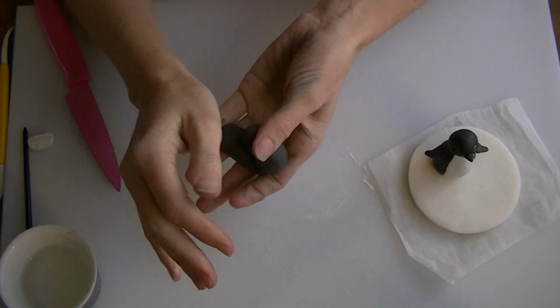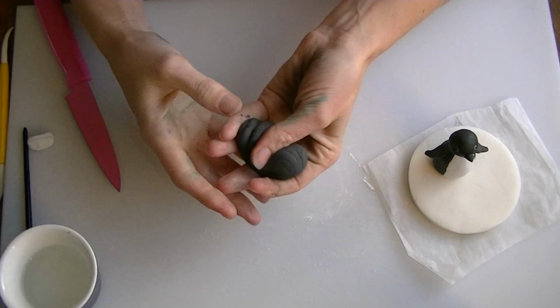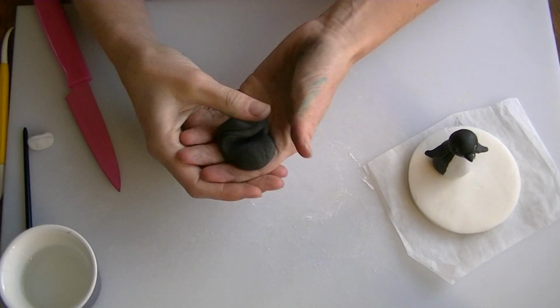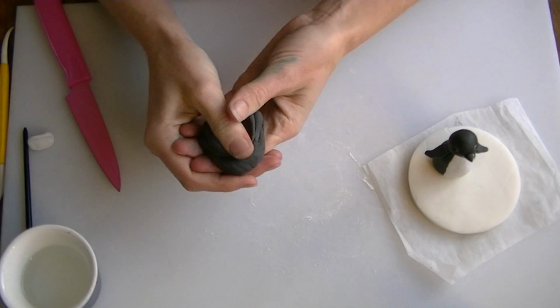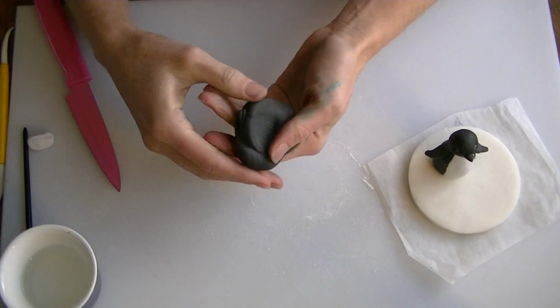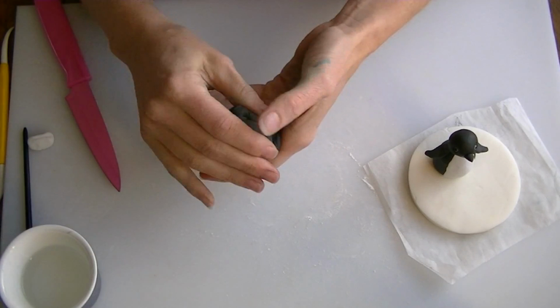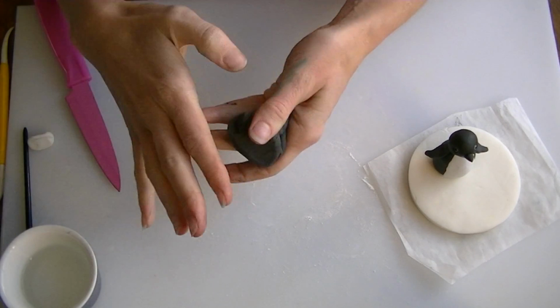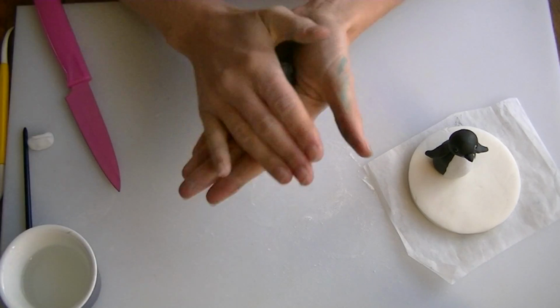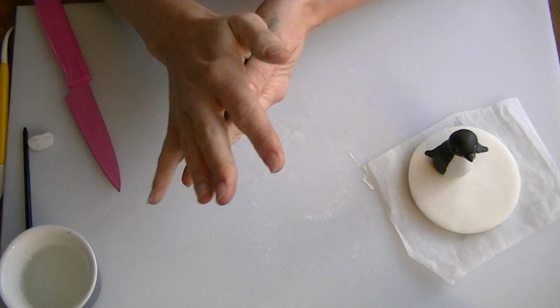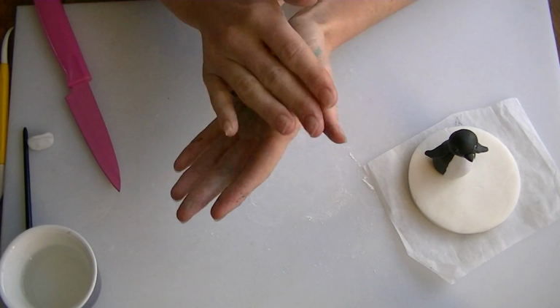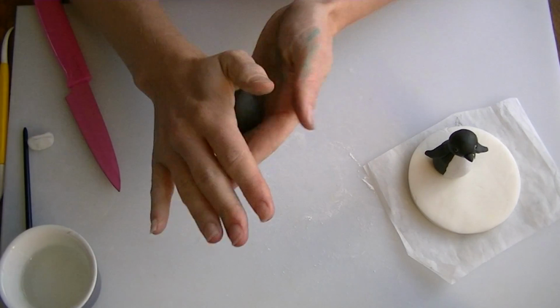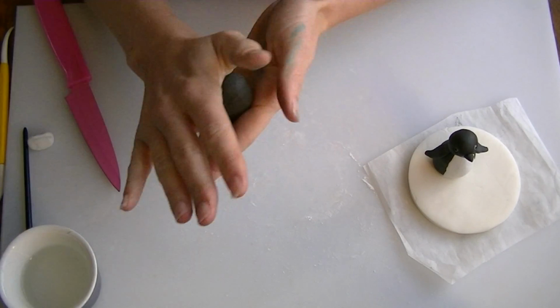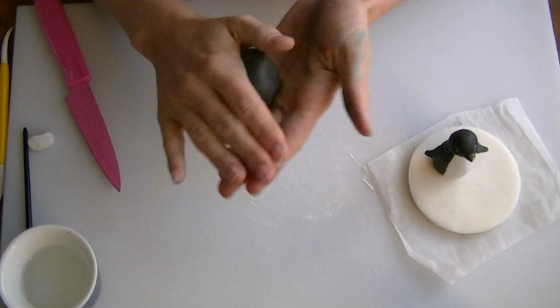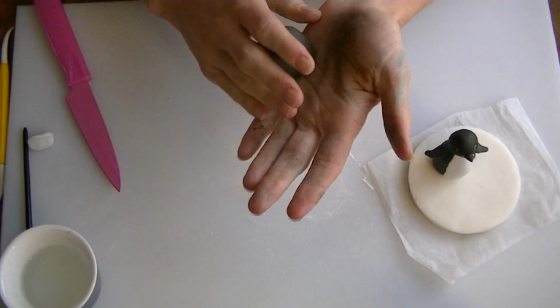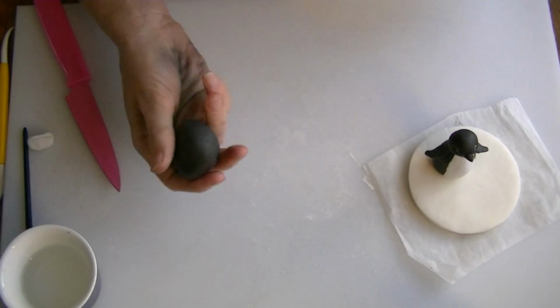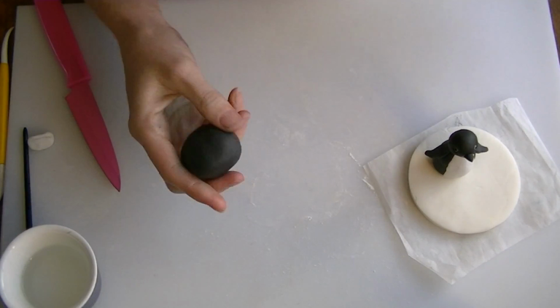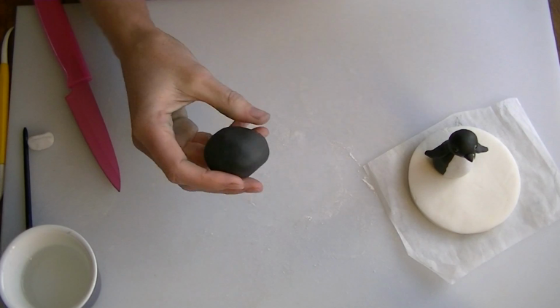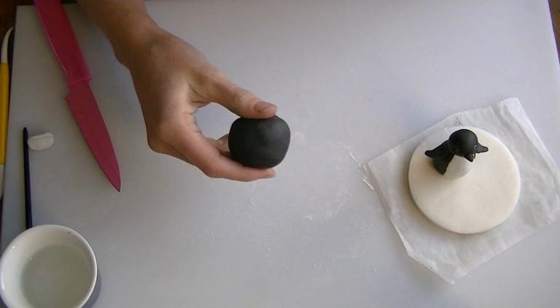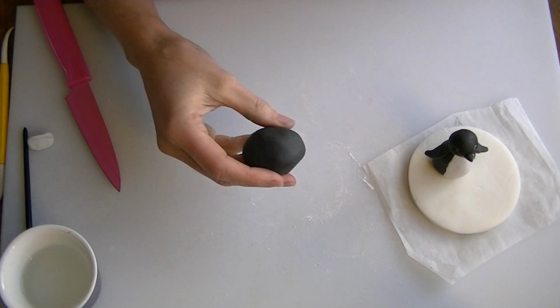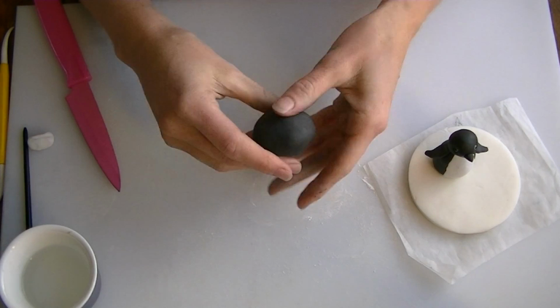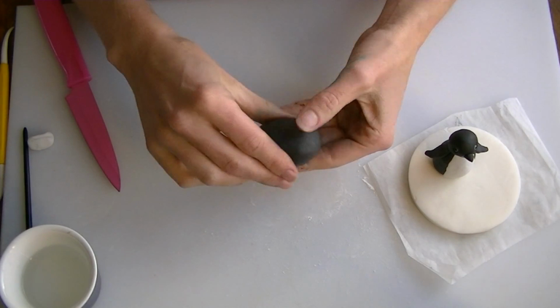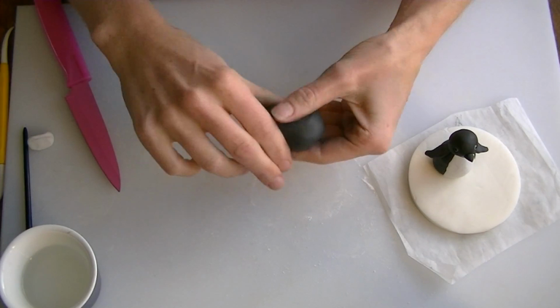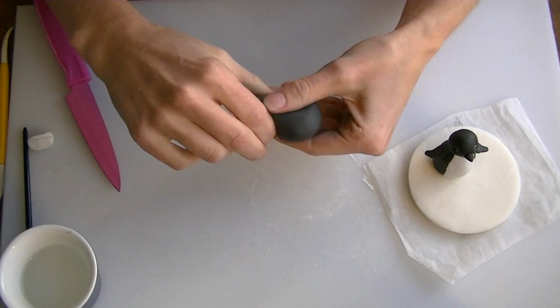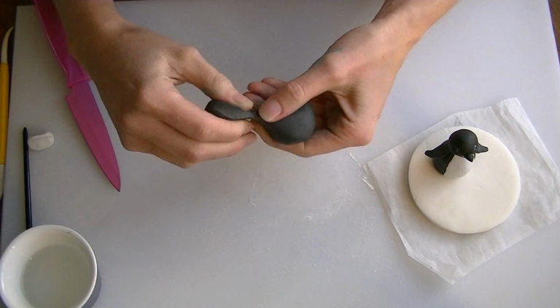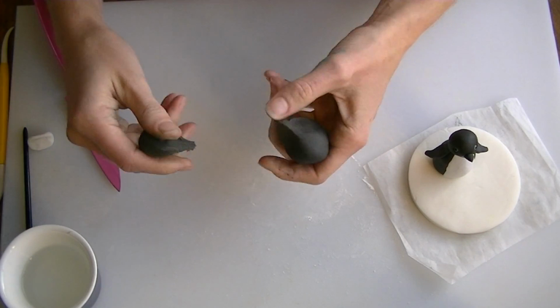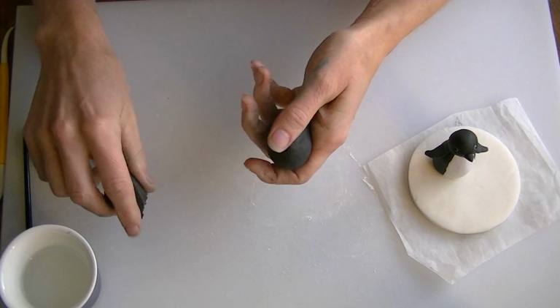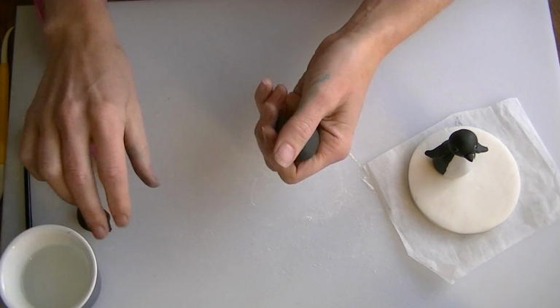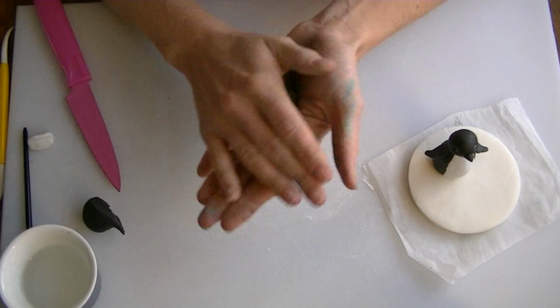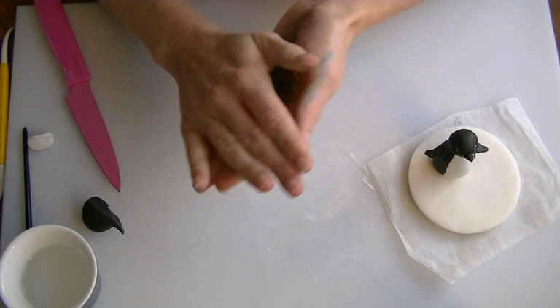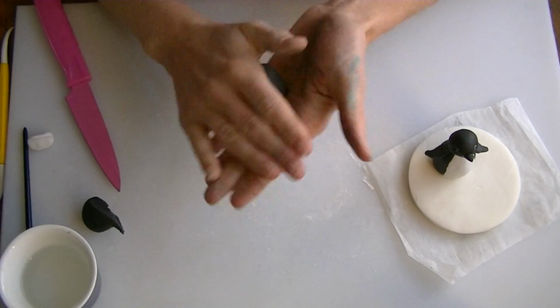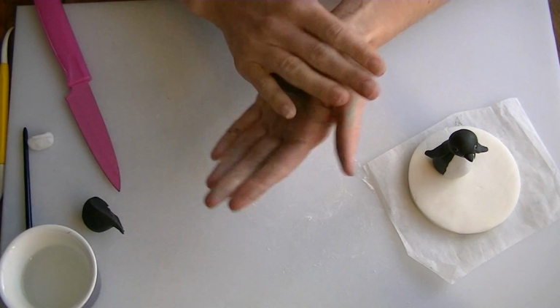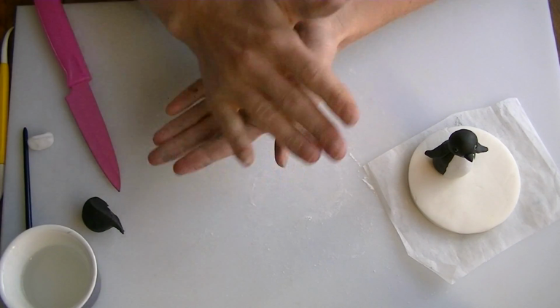In this video we are going to make a penguin, just a basic one, similar to the one in the John Lewis advert. I don't know what type of penguin that is though.